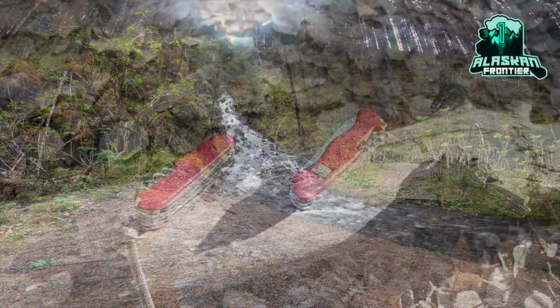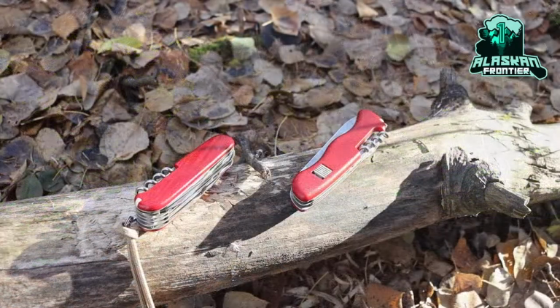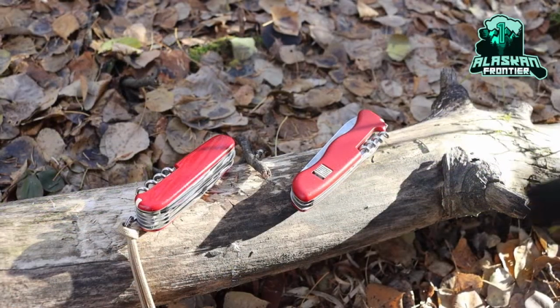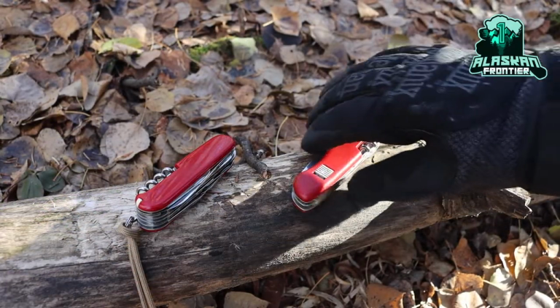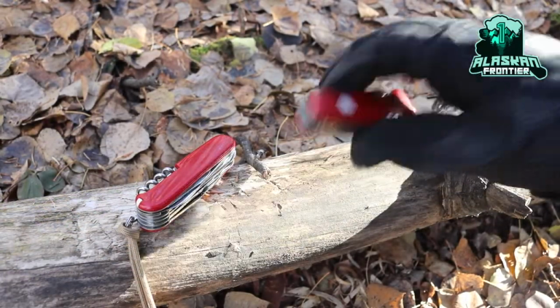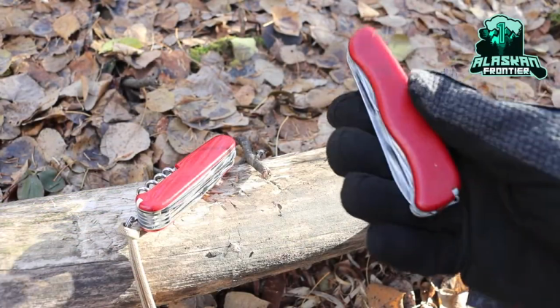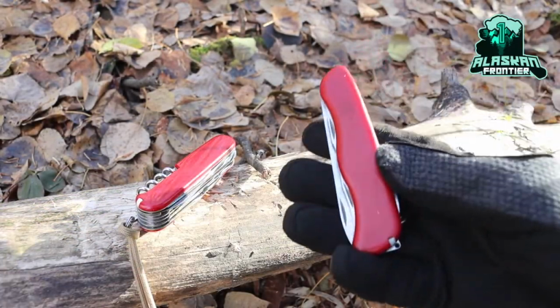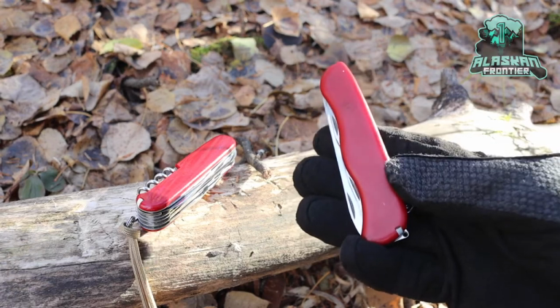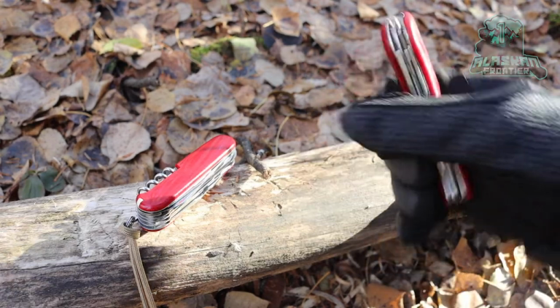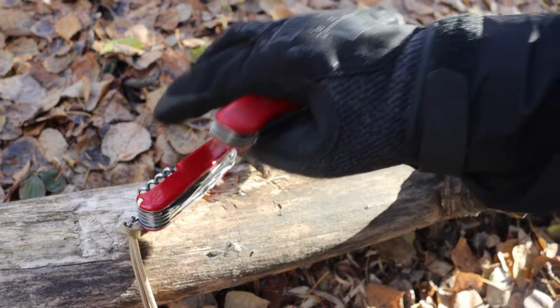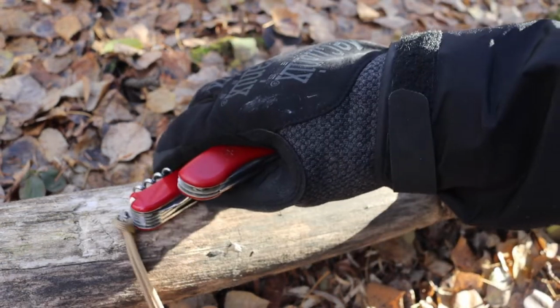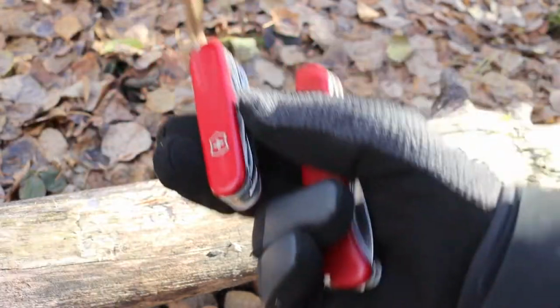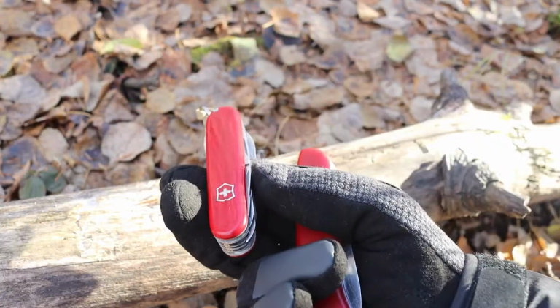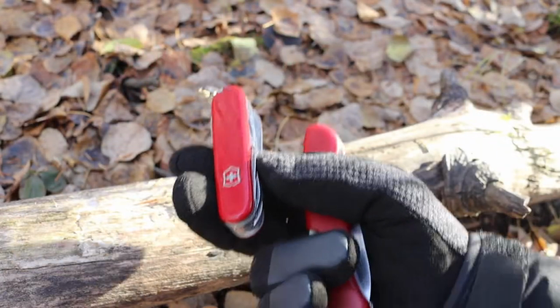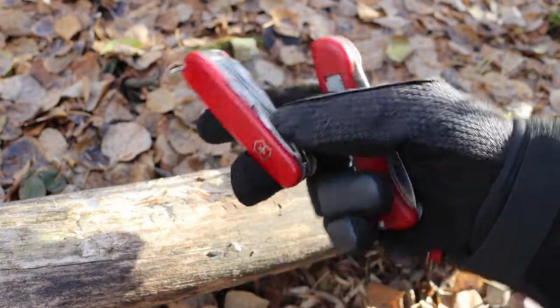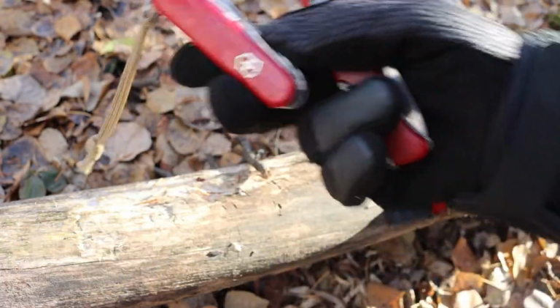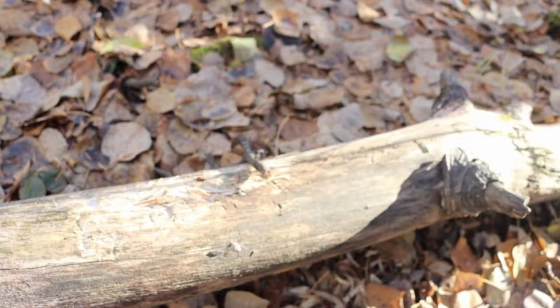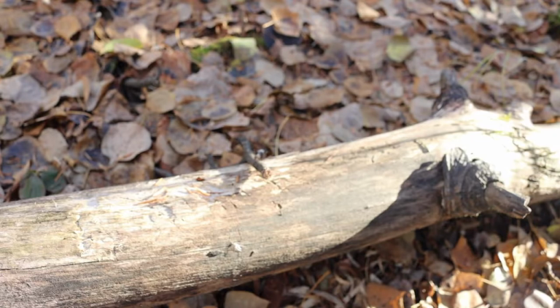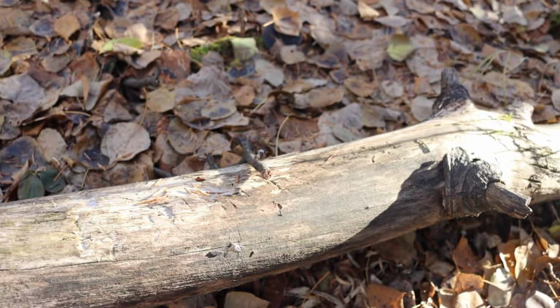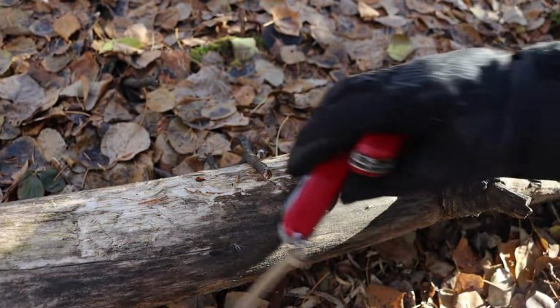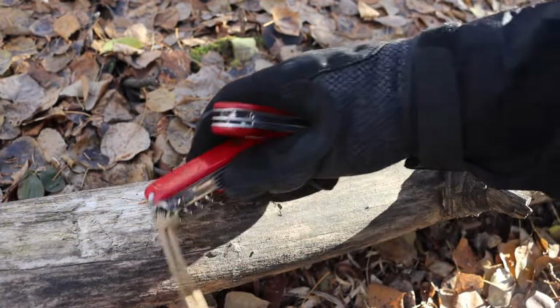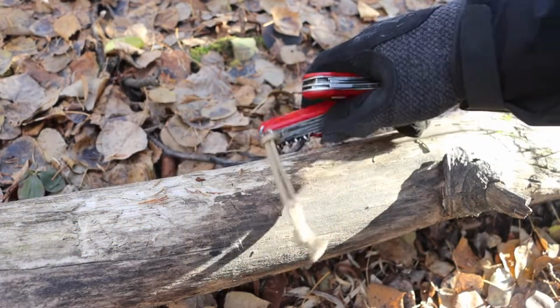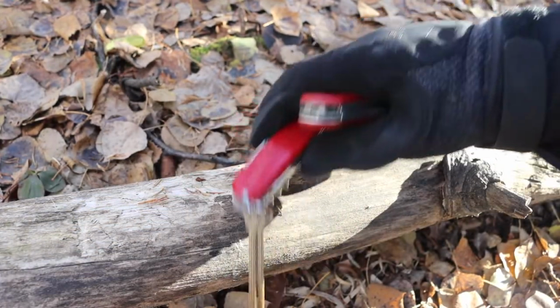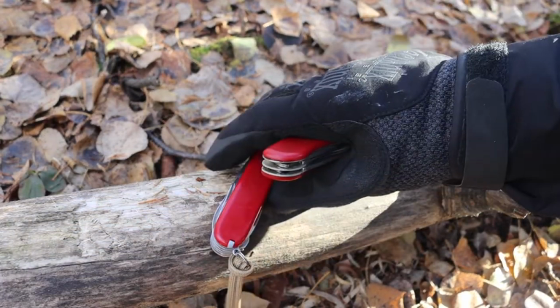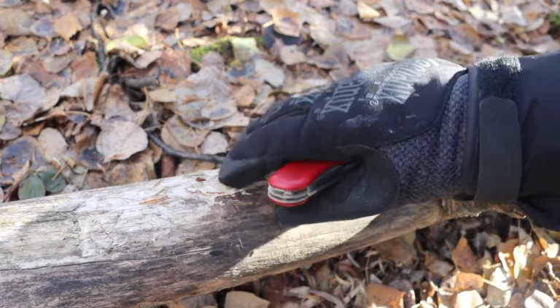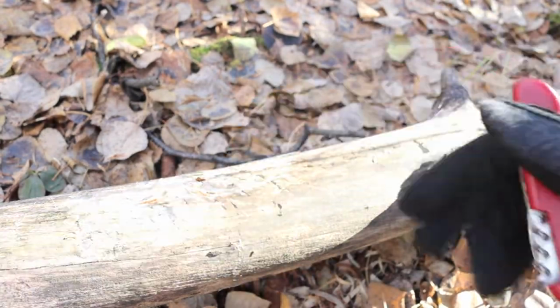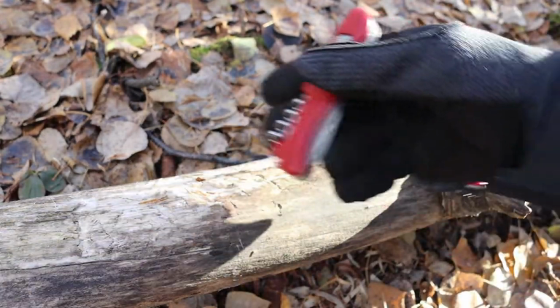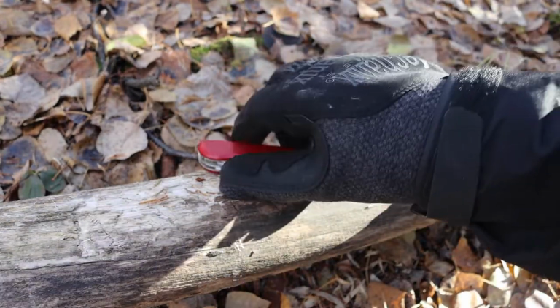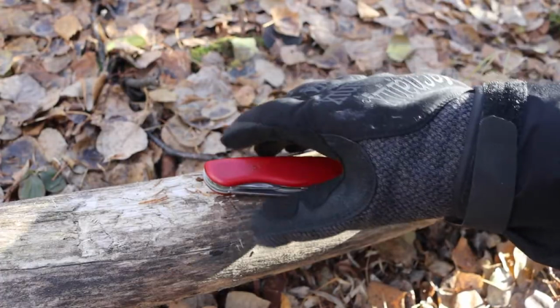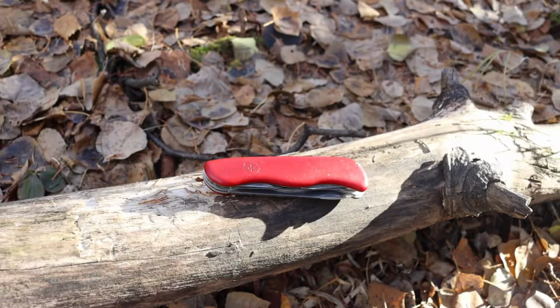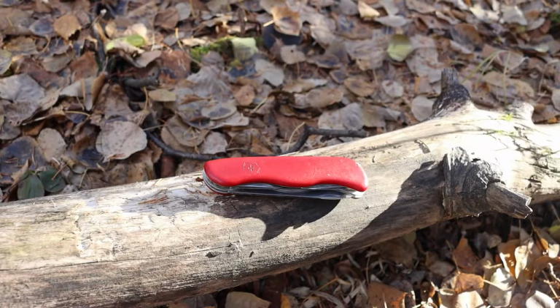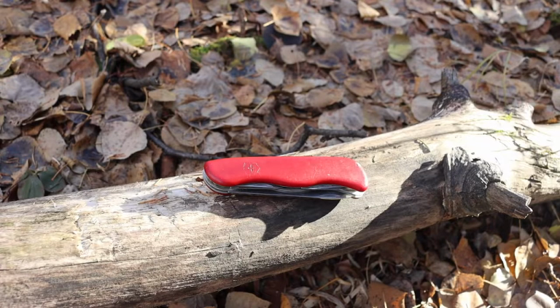Today we're talking about the new Victorinox design versus the old Victorinox design — which is still the better, which is the best, and which one should you consider getting? Let's jump right into it.